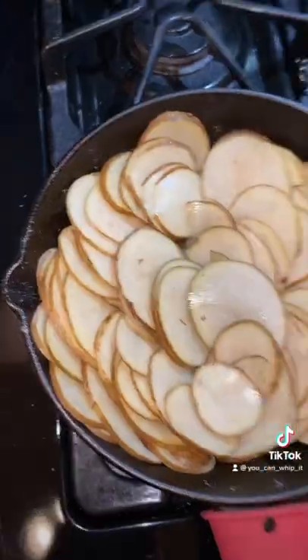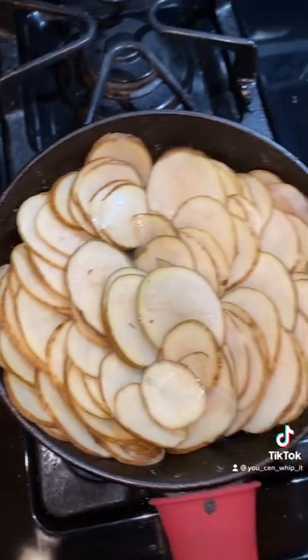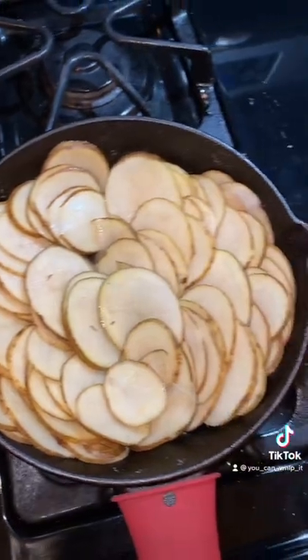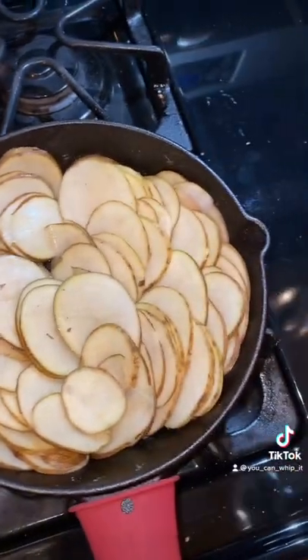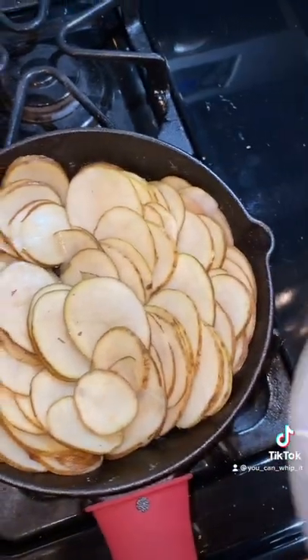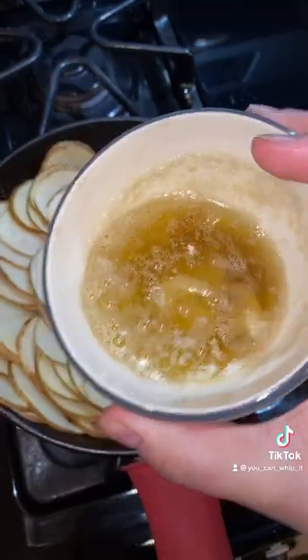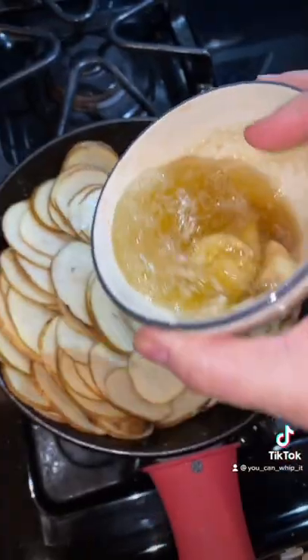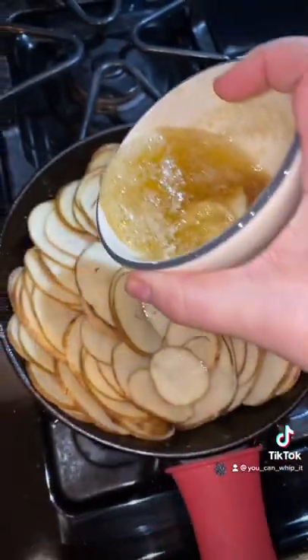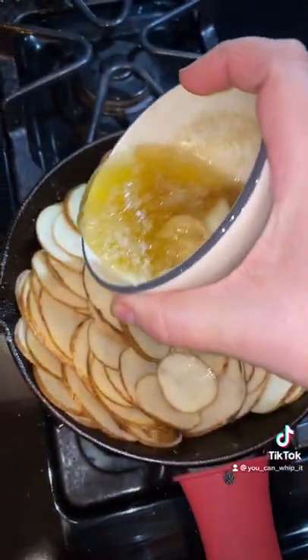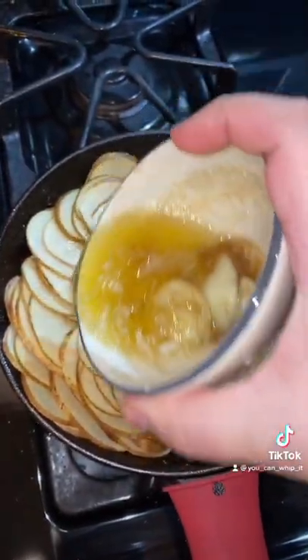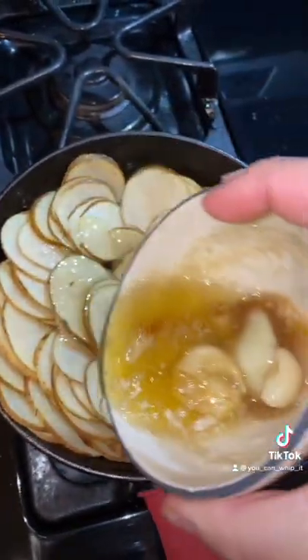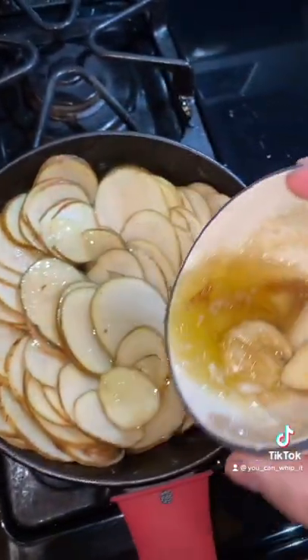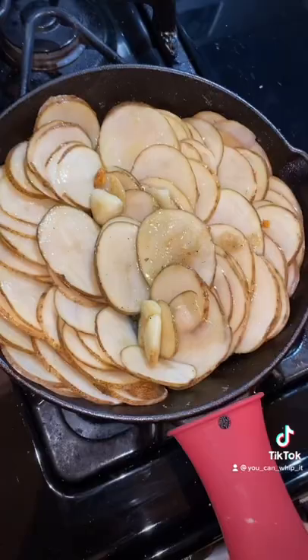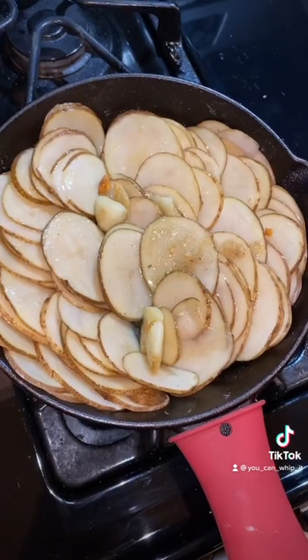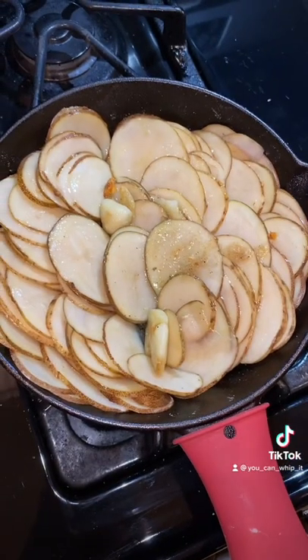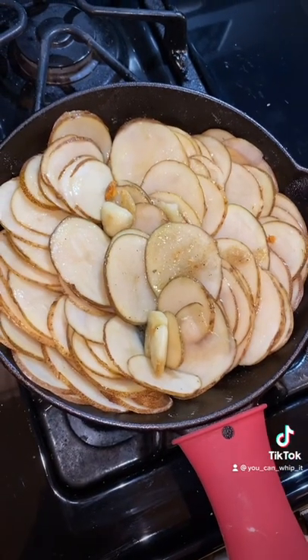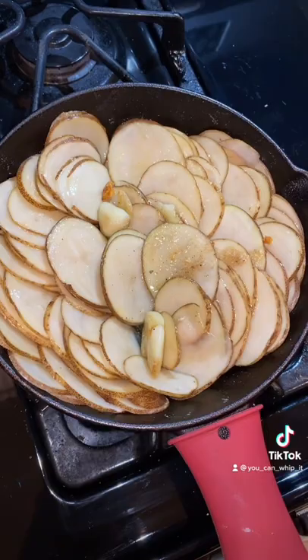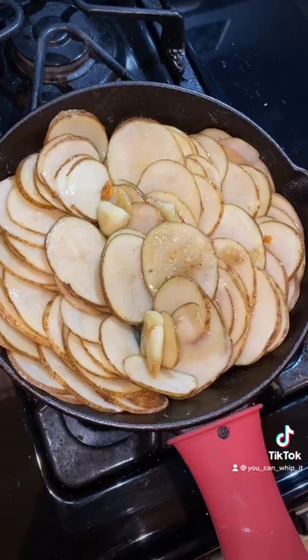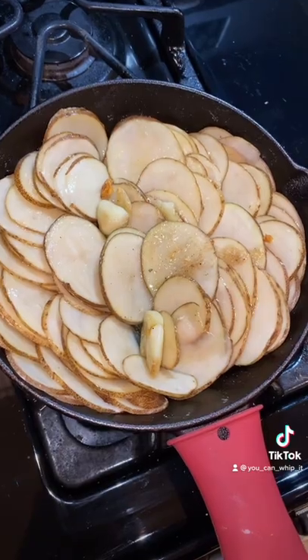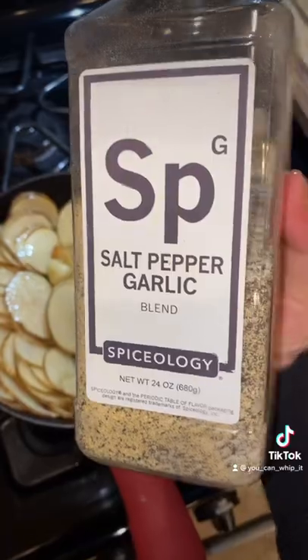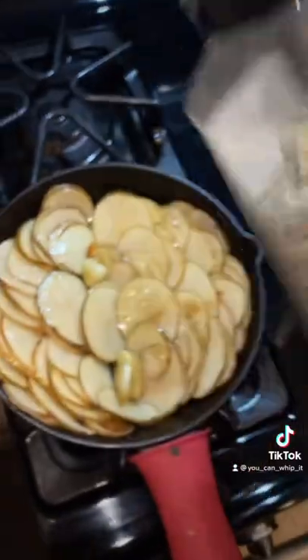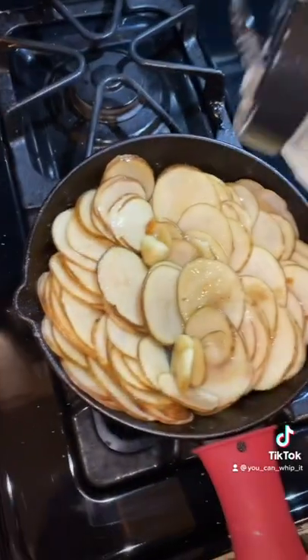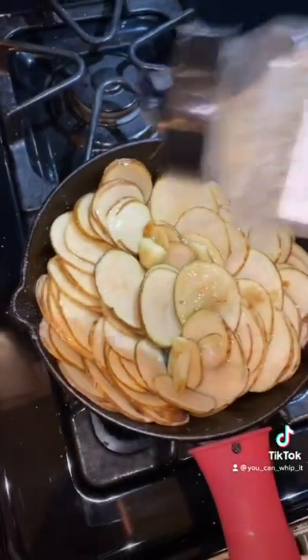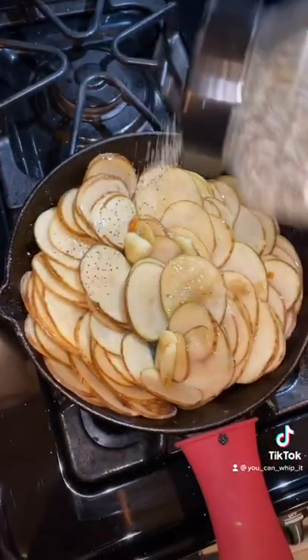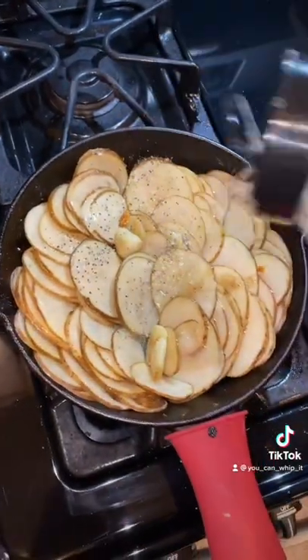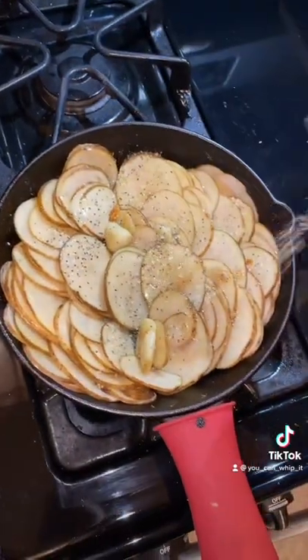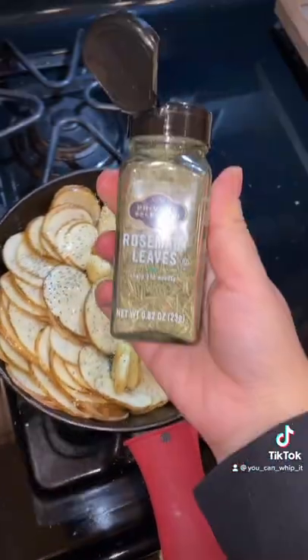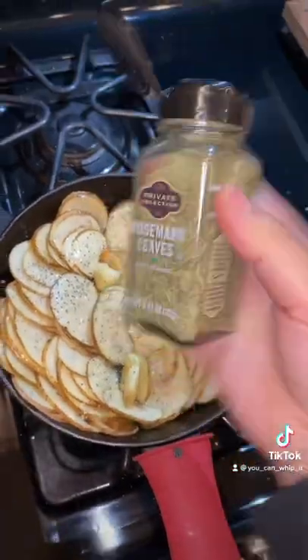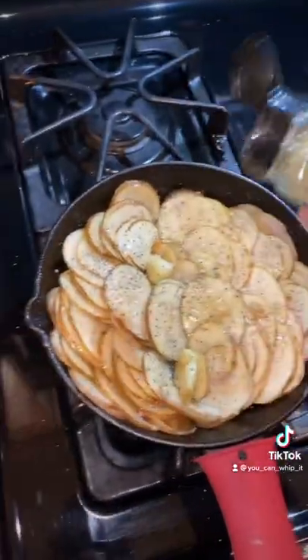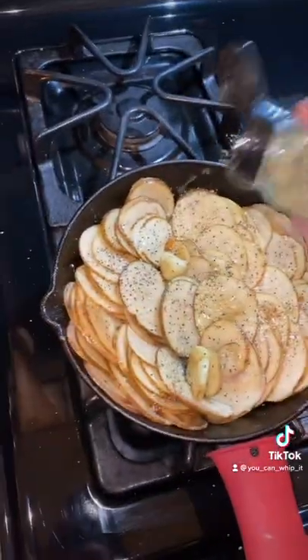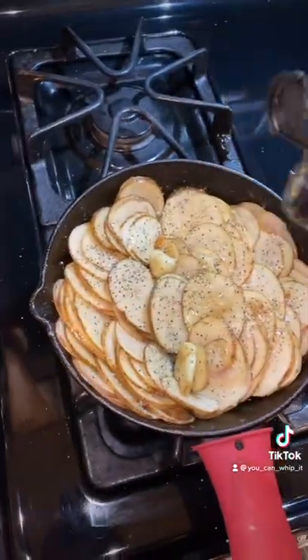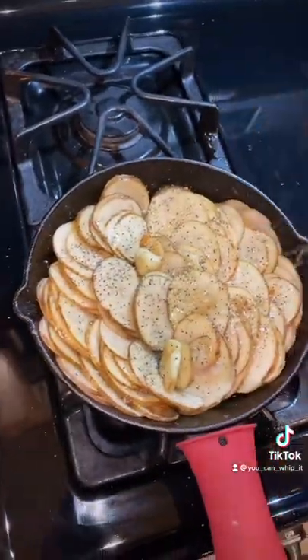Once you have your potatoes arranged, you're going to want to put your butter over the top. It's up to you whether or not you want to keep the garlic in there. Next we're going to hit it with a little bit of salt, pepper, garlic, and a little bit of rosemary.